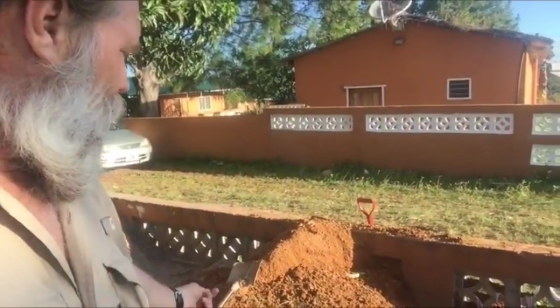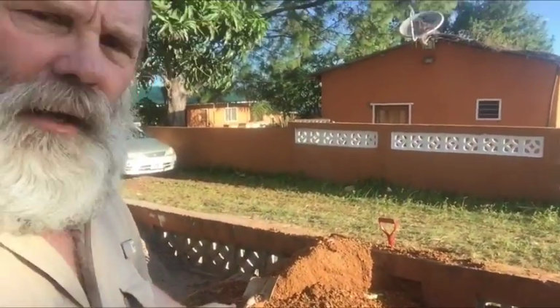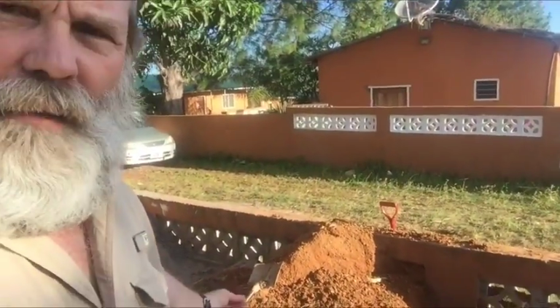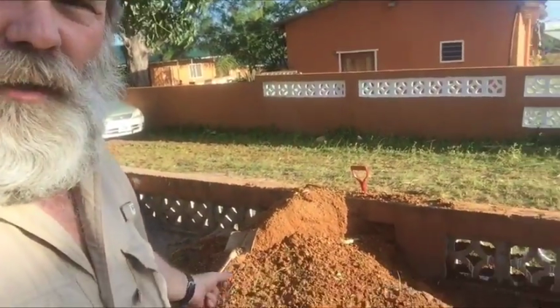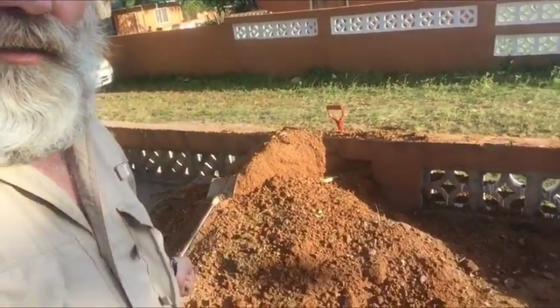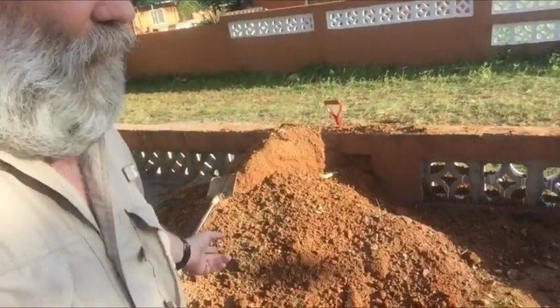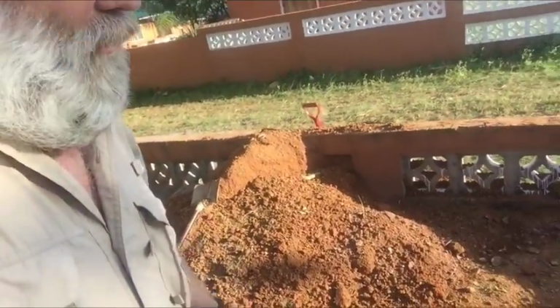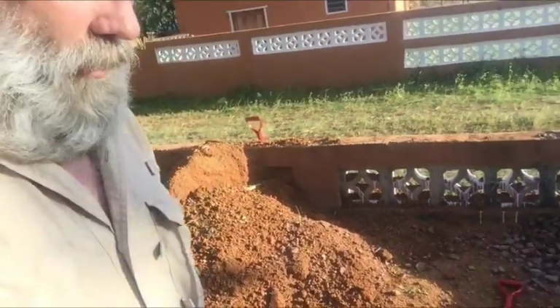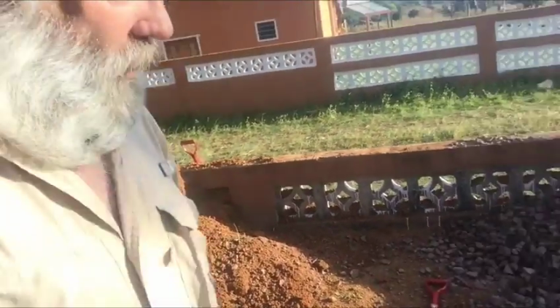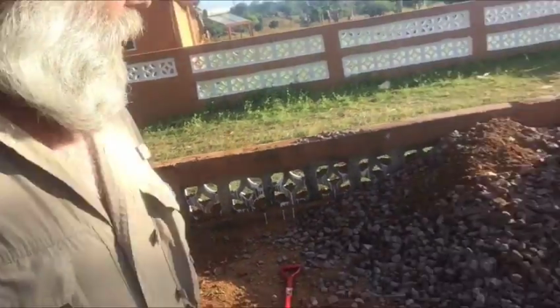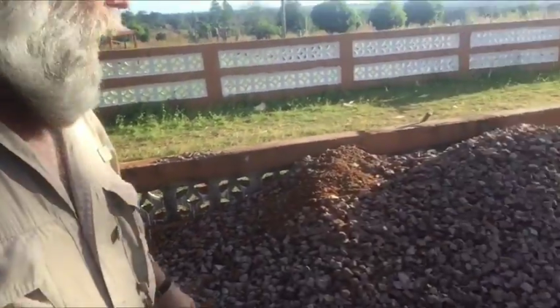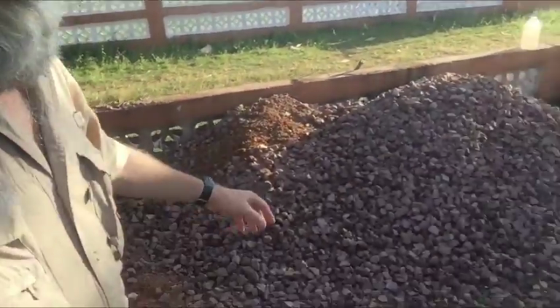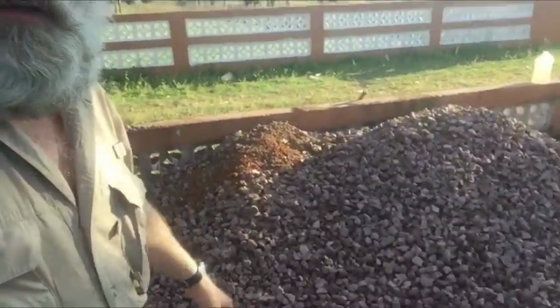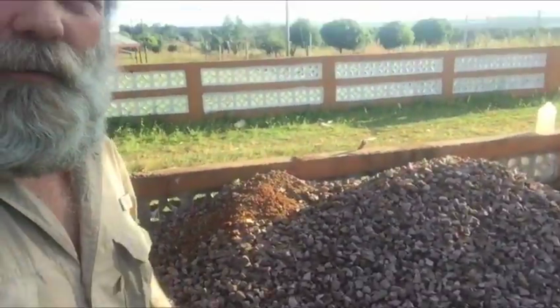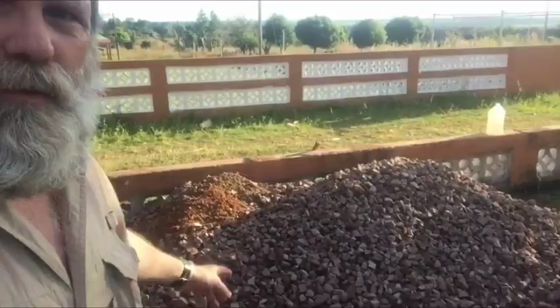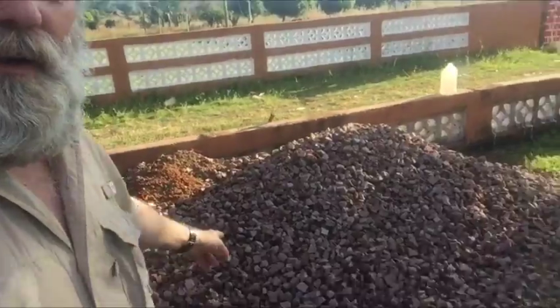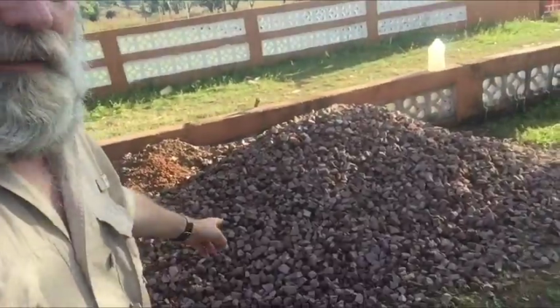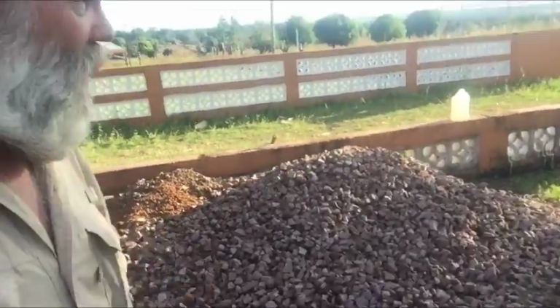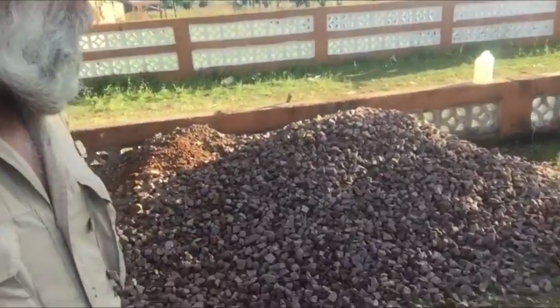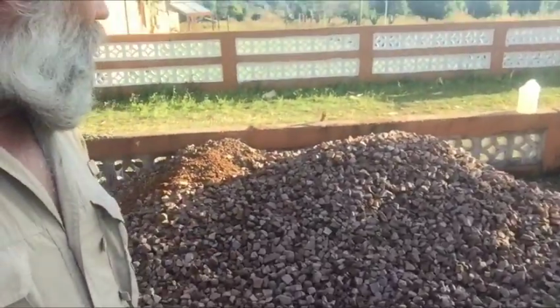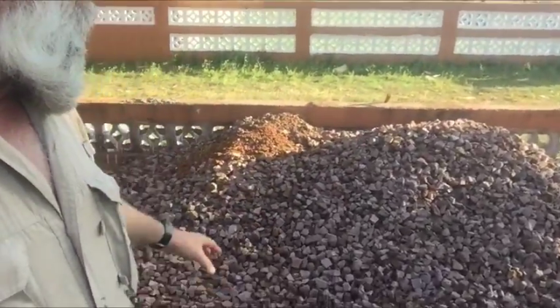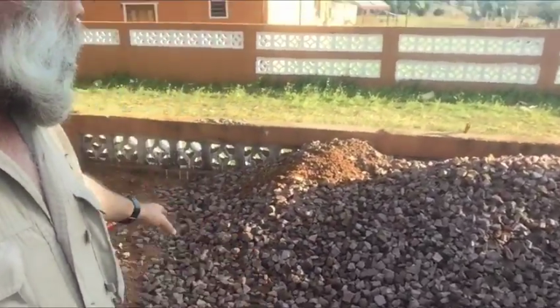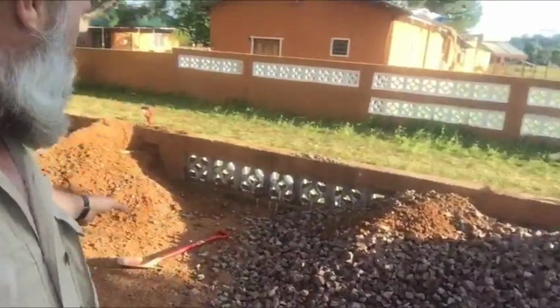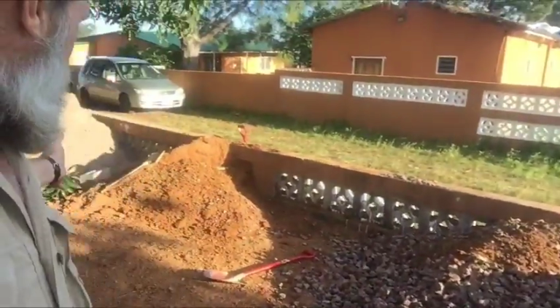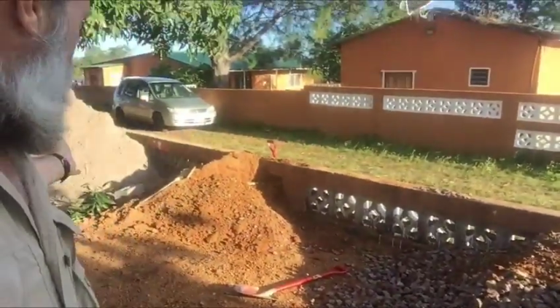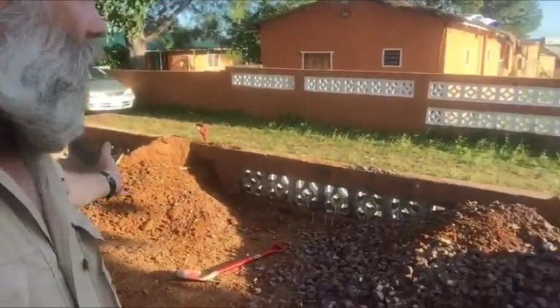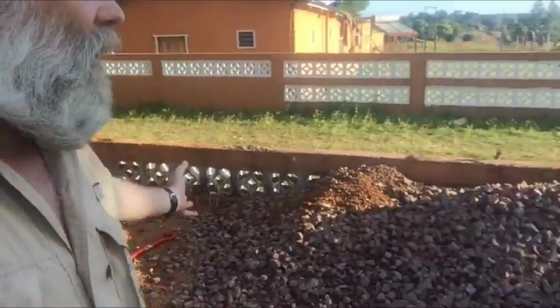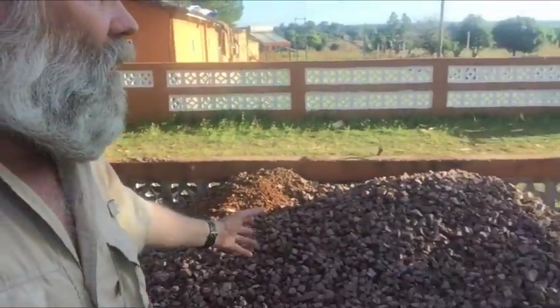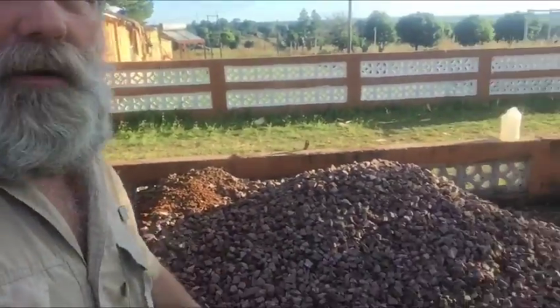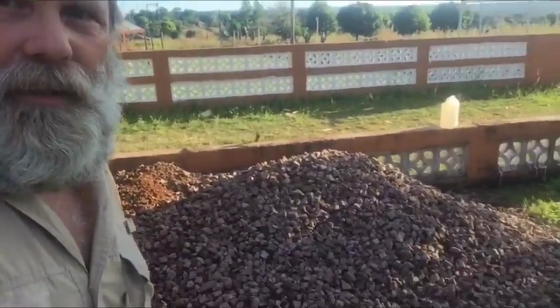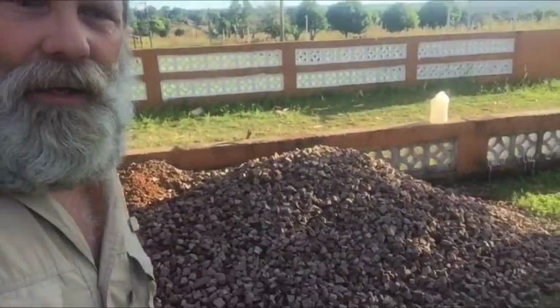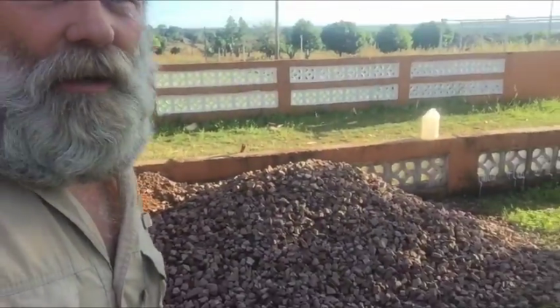We got this kind of gravel material here, and then we got all these rocks. We had trucks coming here all day long — it's a lot of stuff.